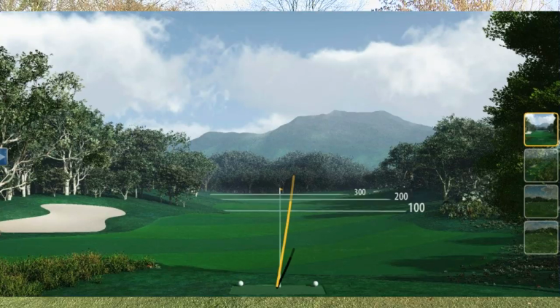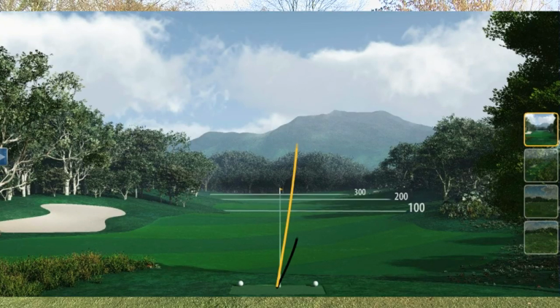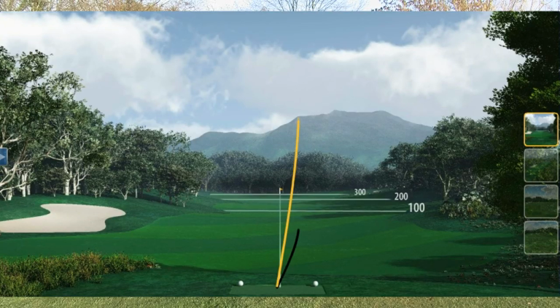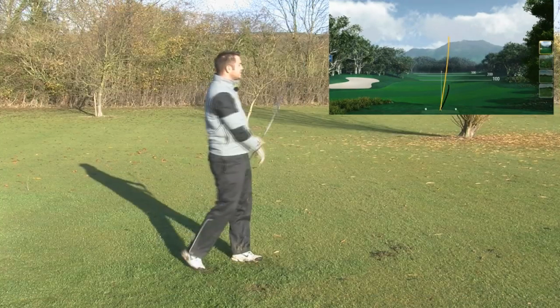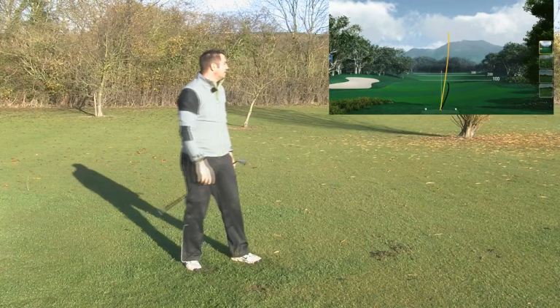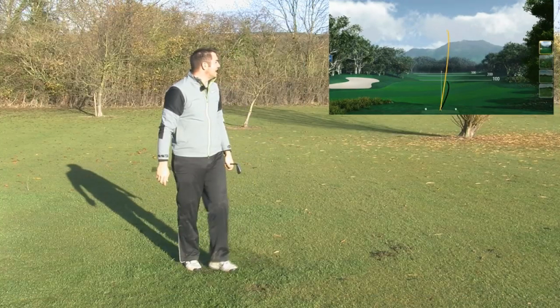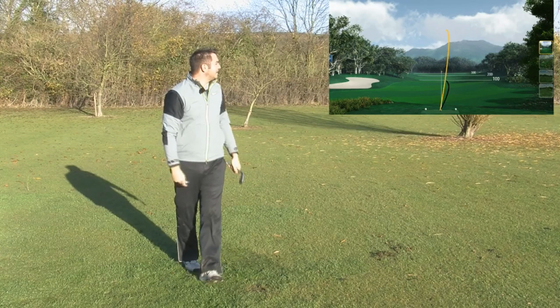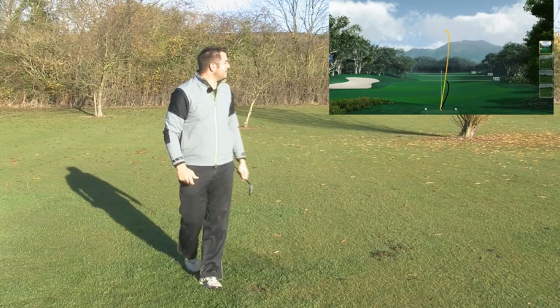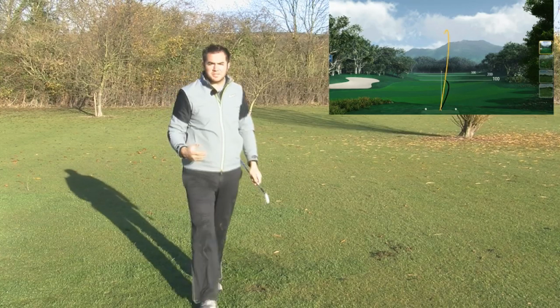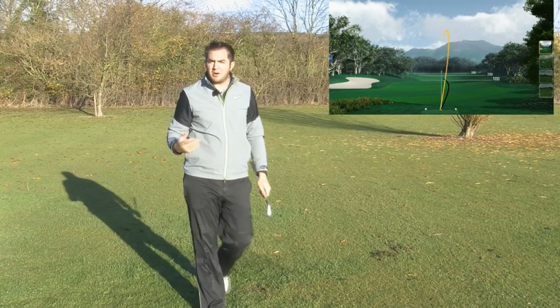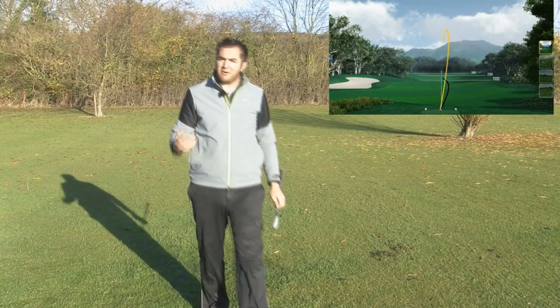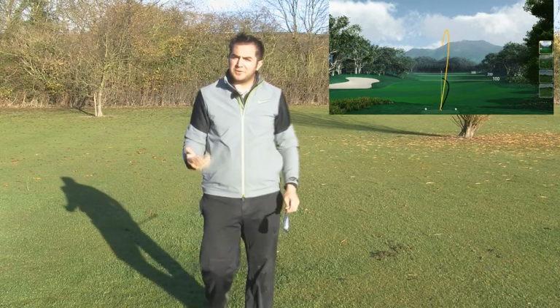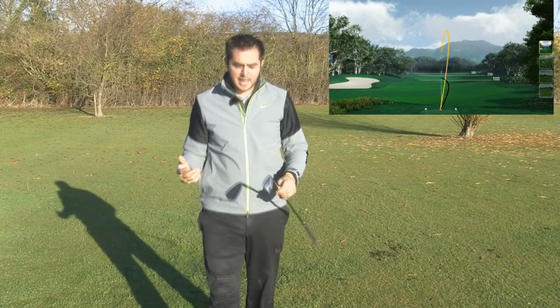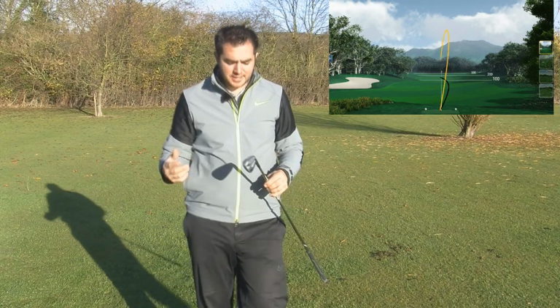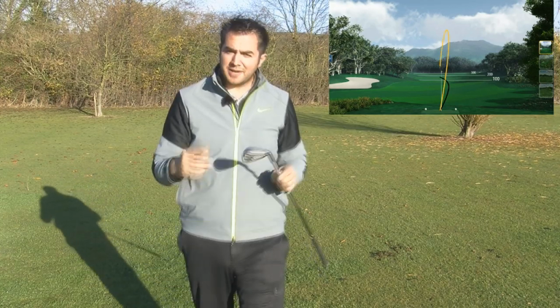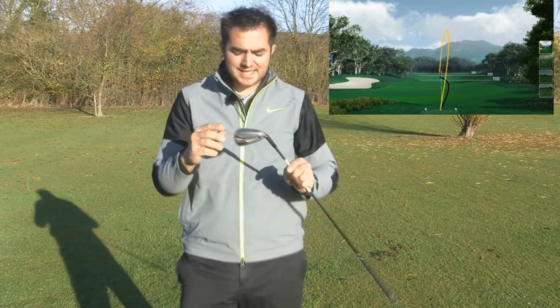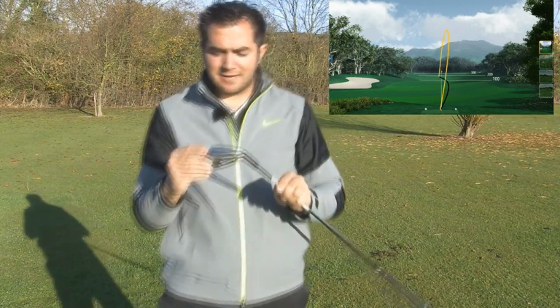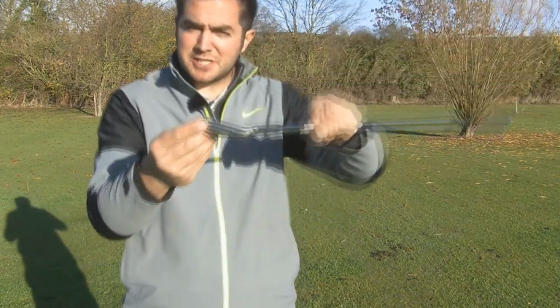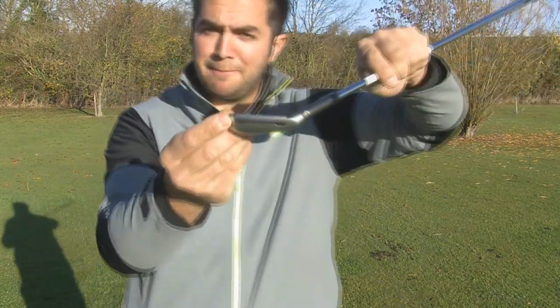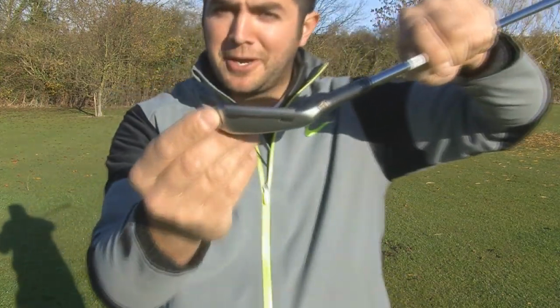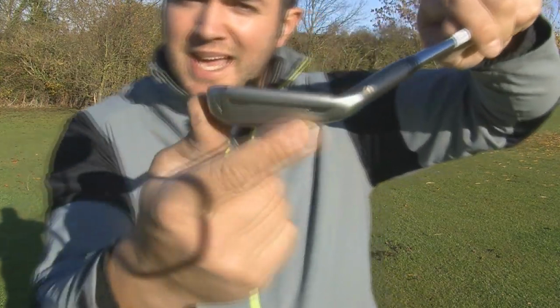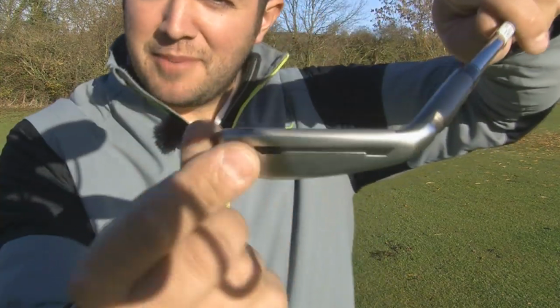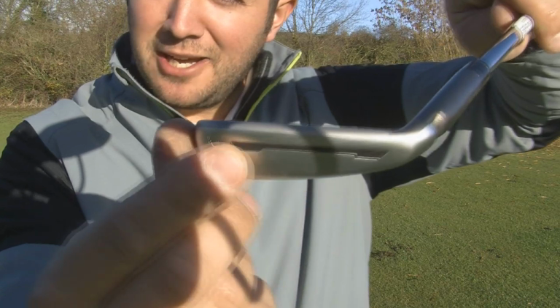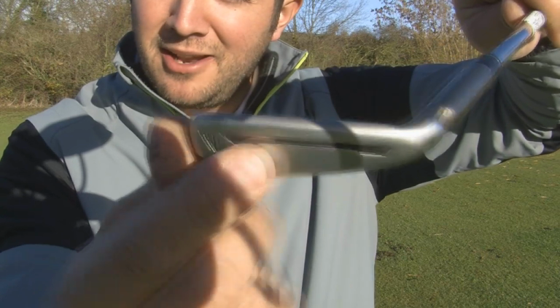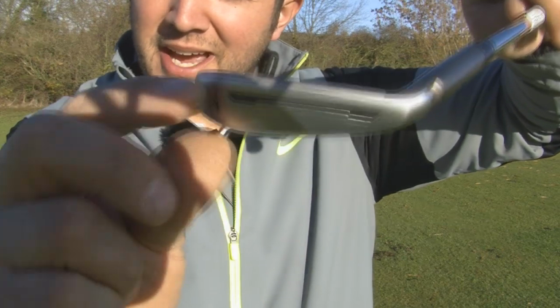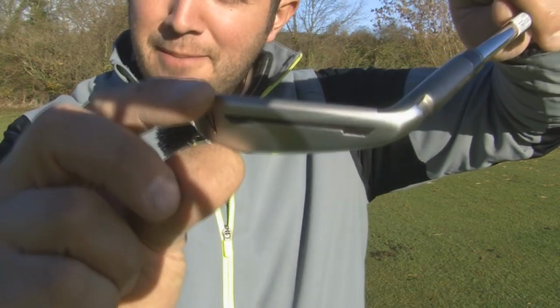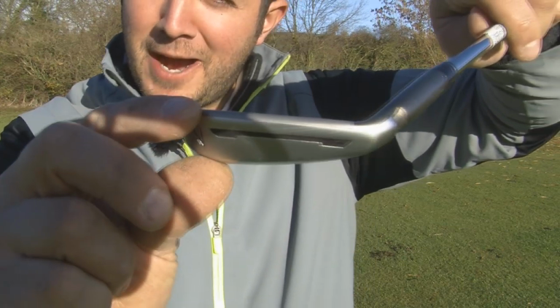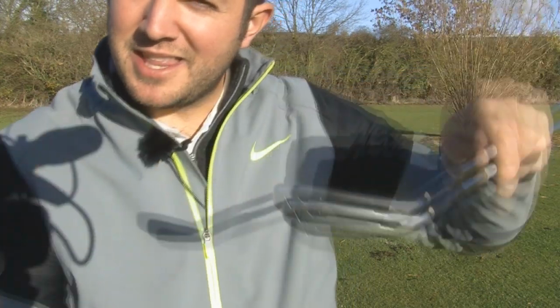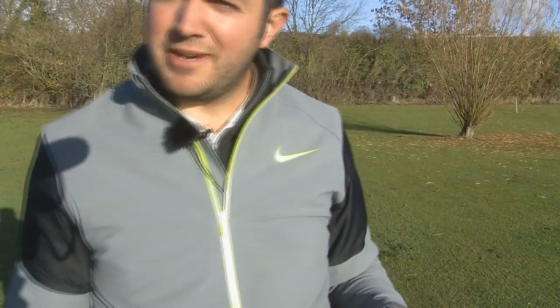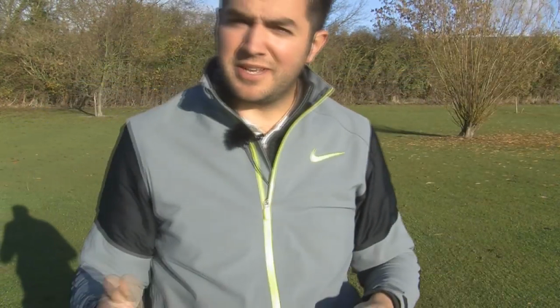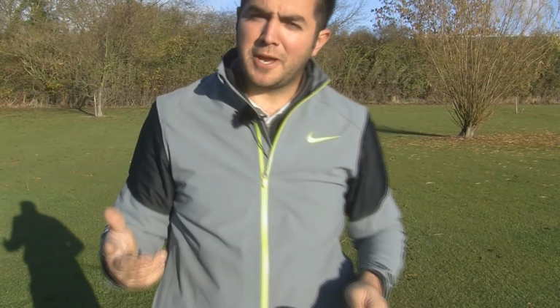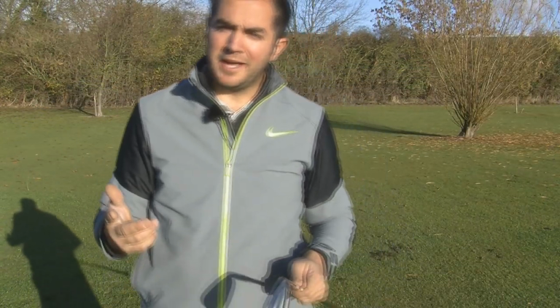I struck that one nicely as well. I'd say it feels a bit more powerful than the AP2, and I guess that's down to the Speed Pocket, which they've made a little bit longer and wider than the original in the Rocket Blade.